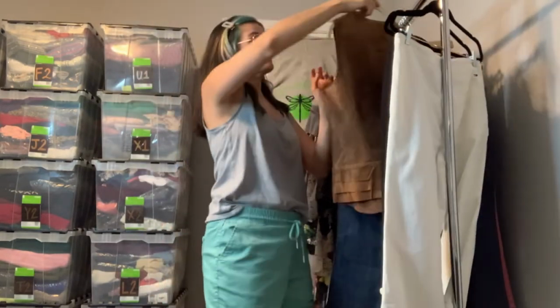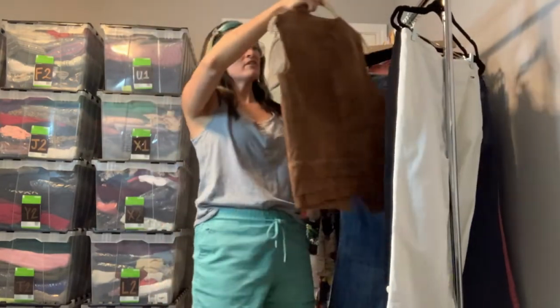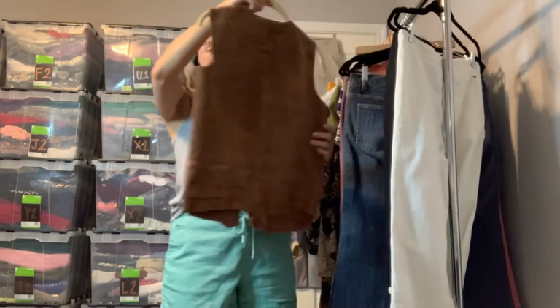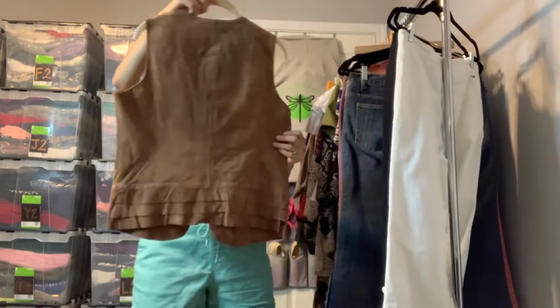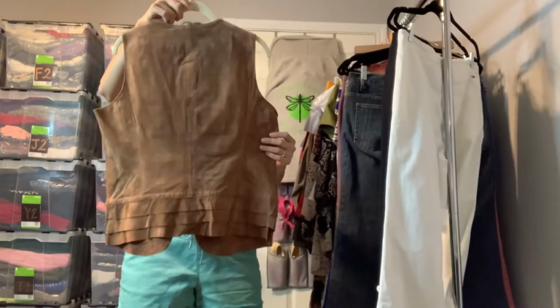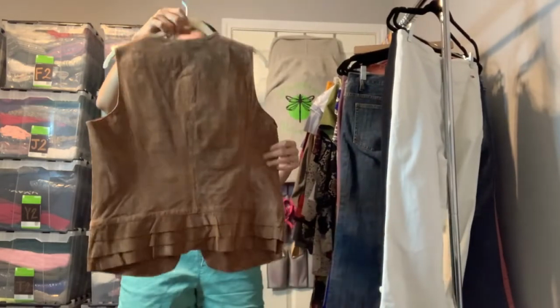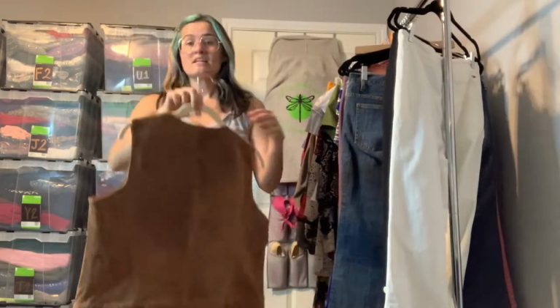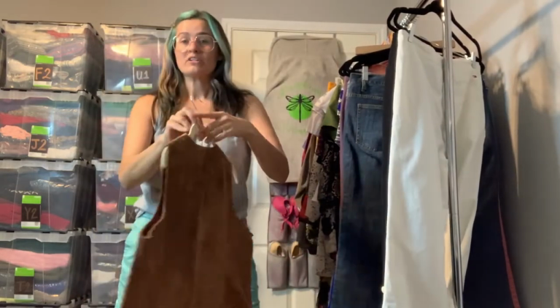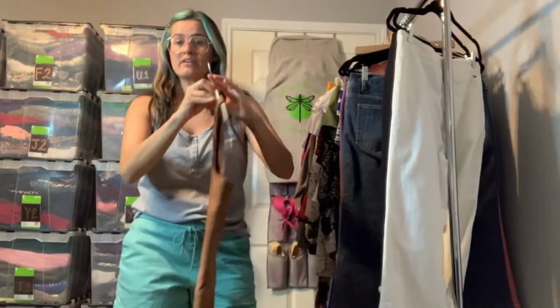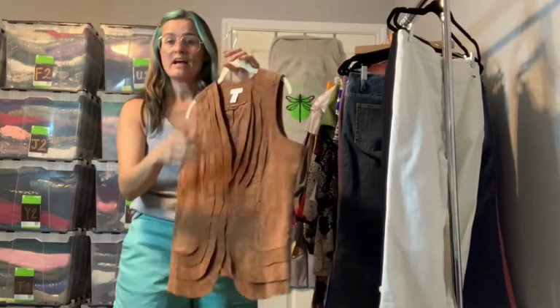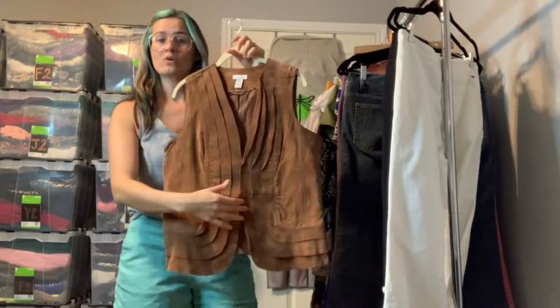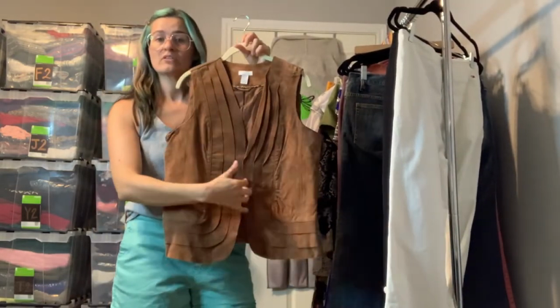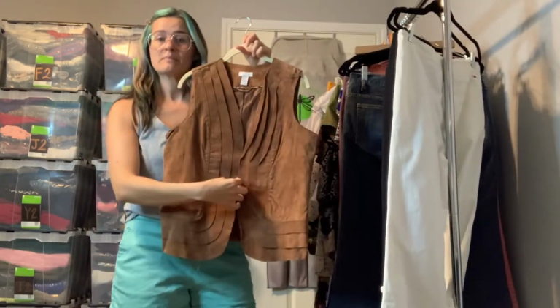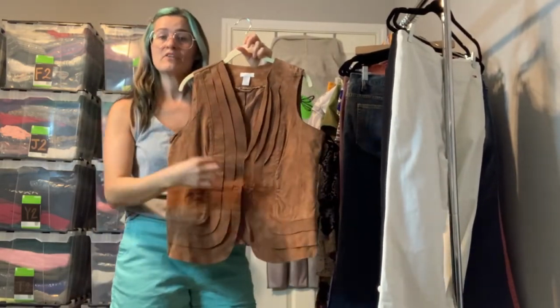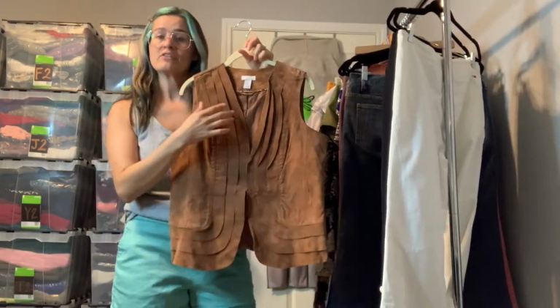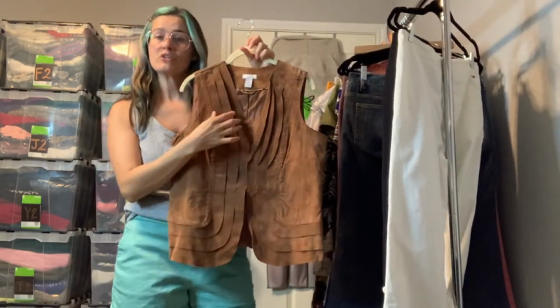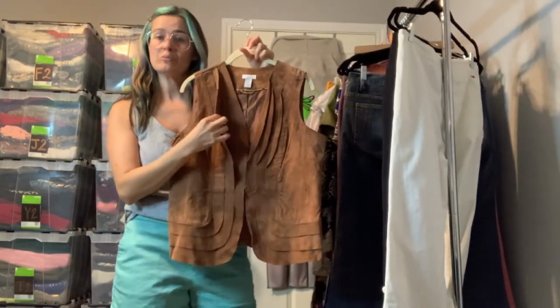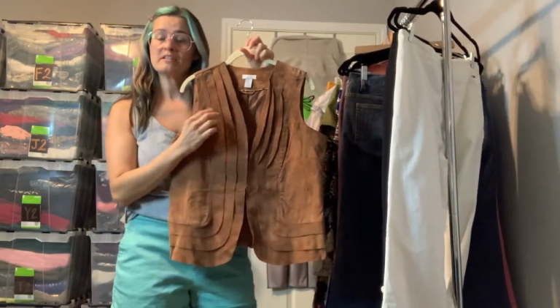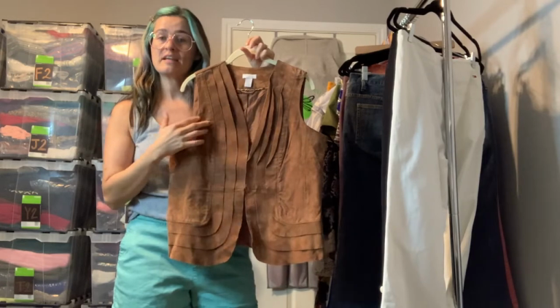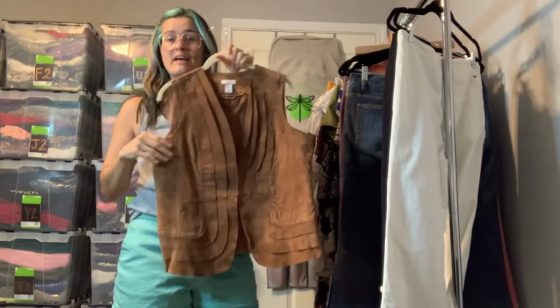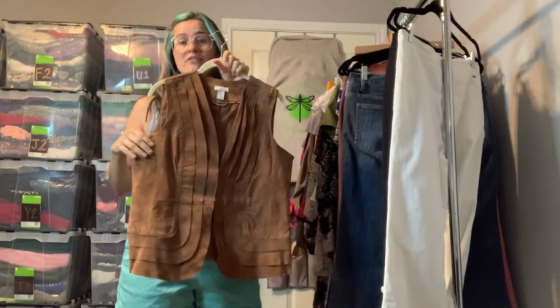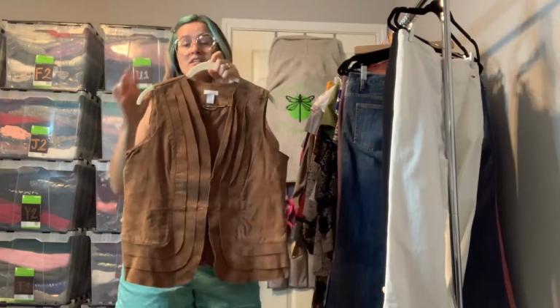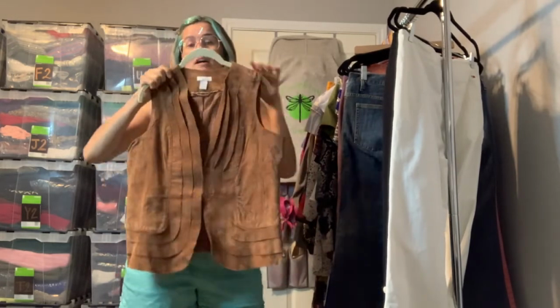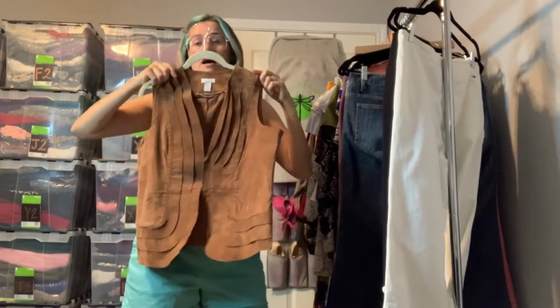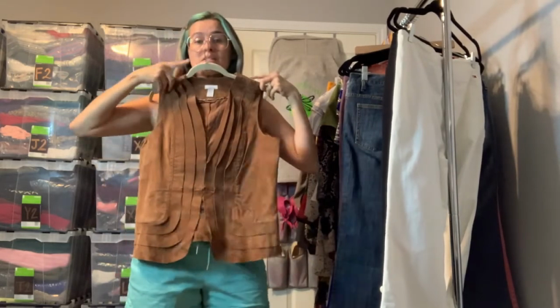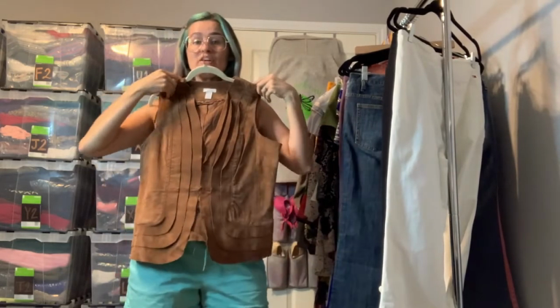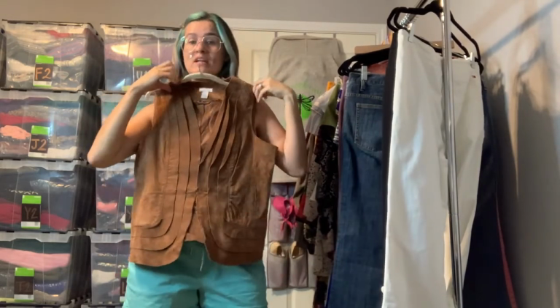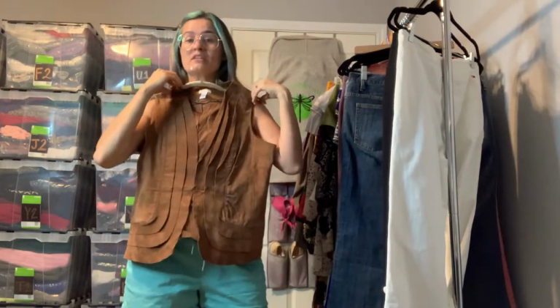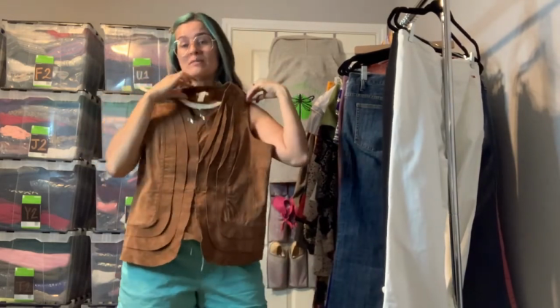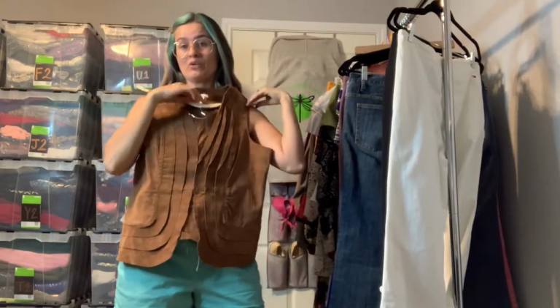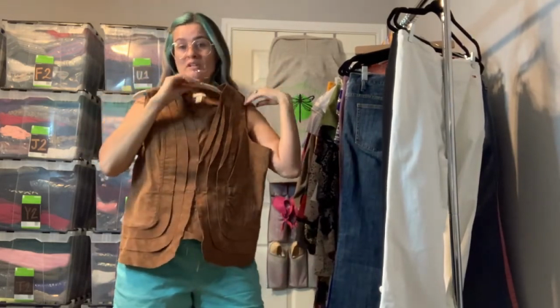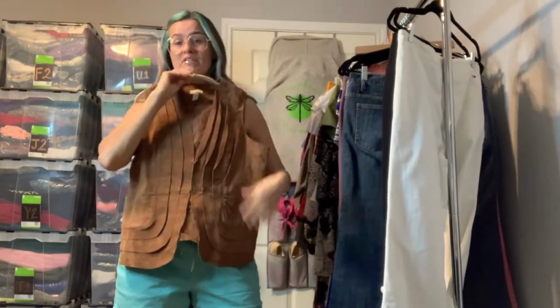This is a kind of unique little Chico's vest. It is real leather, has one little clasp in the front, and really cool pleated detailing down the front. Someone very trendy could do some really cool stuff with this vest — it's really cute and actually pretty lightweight.